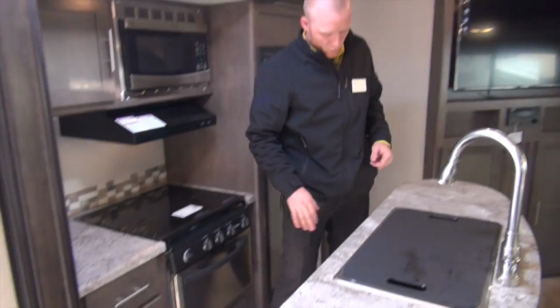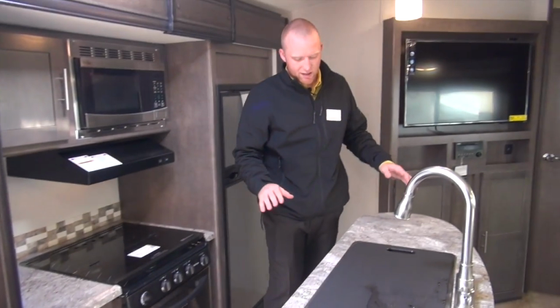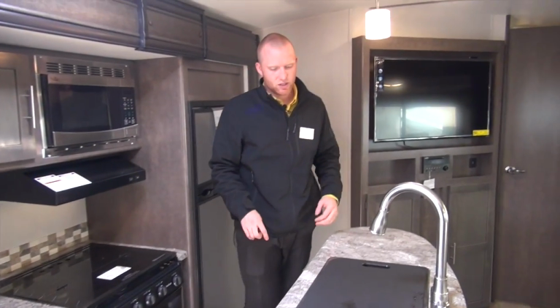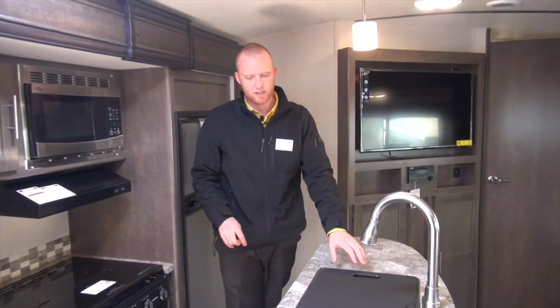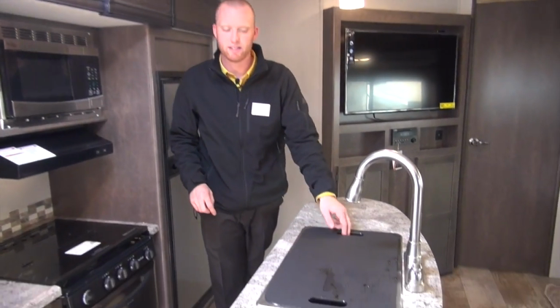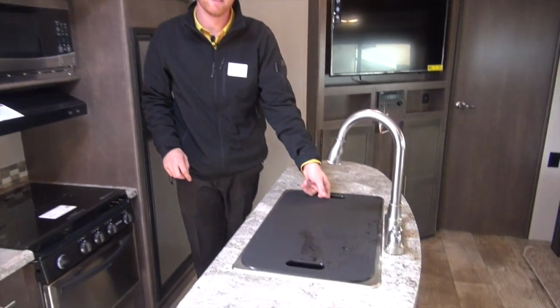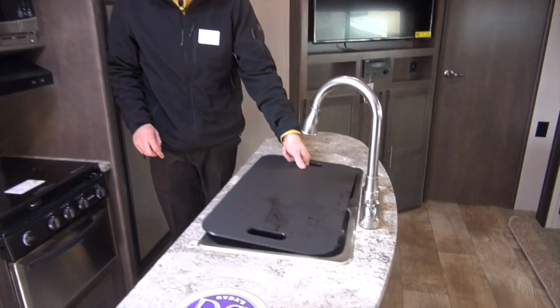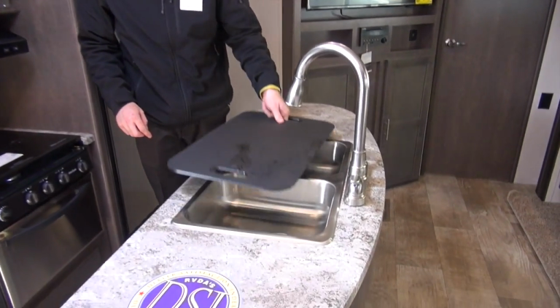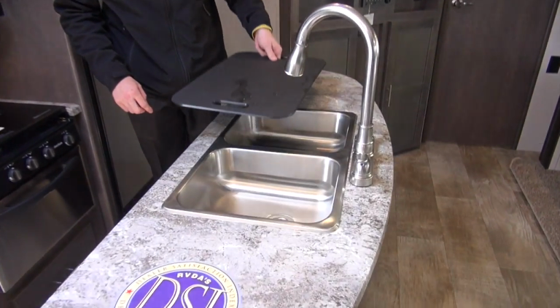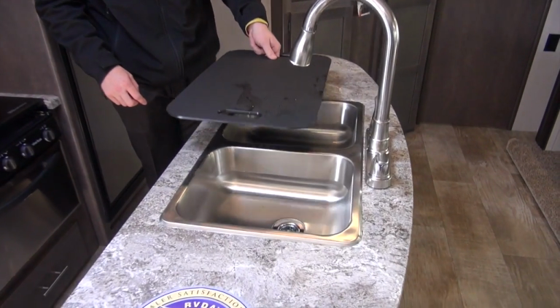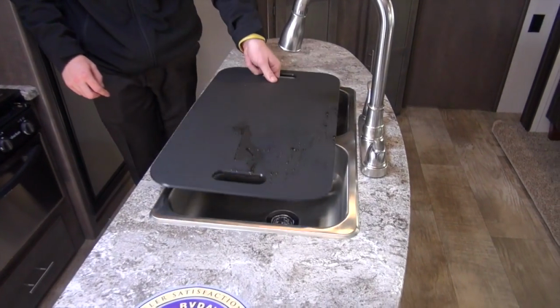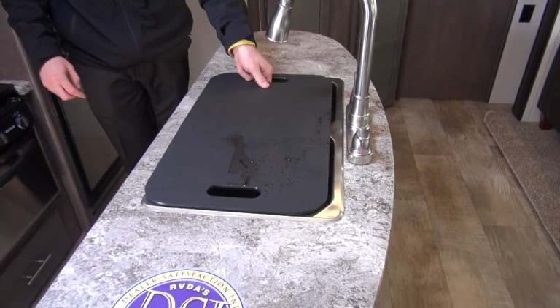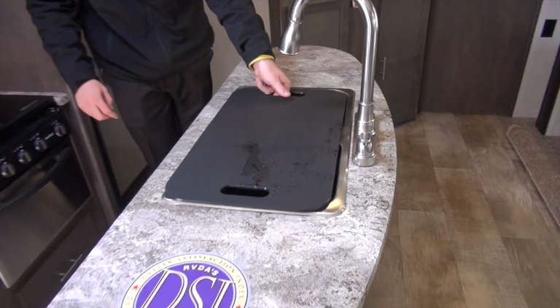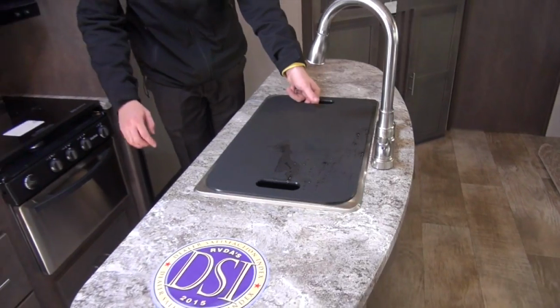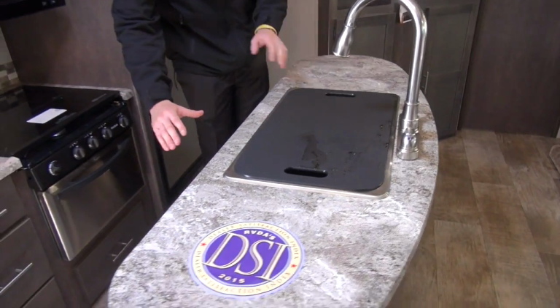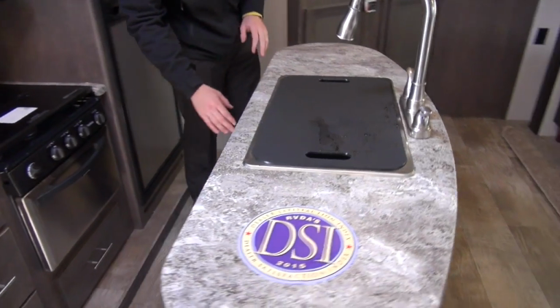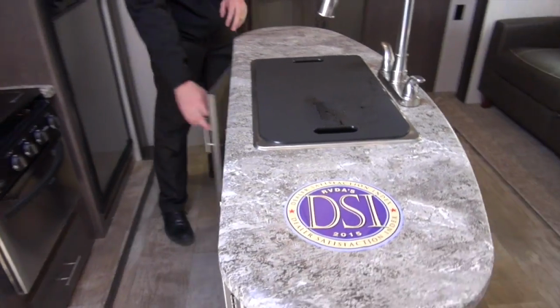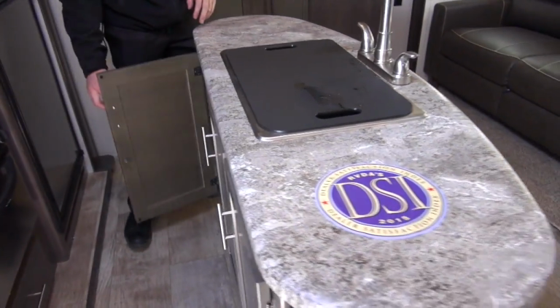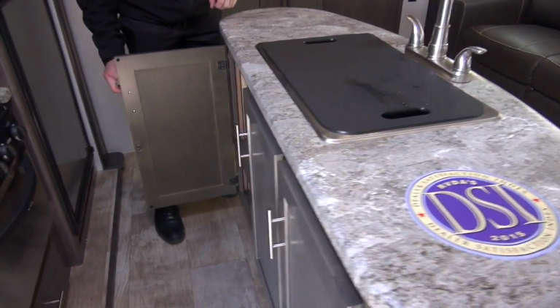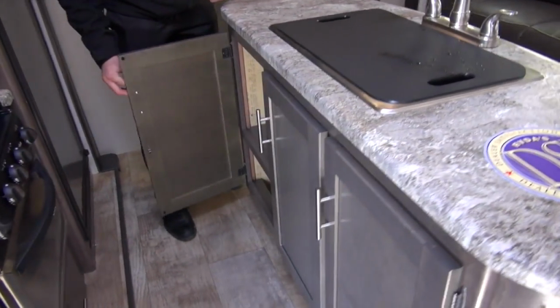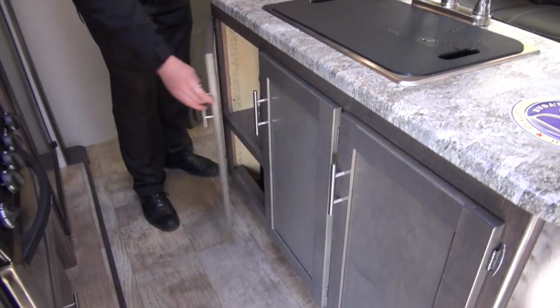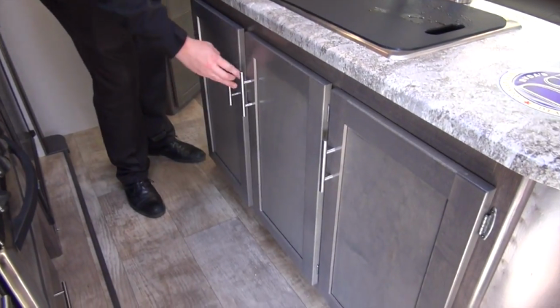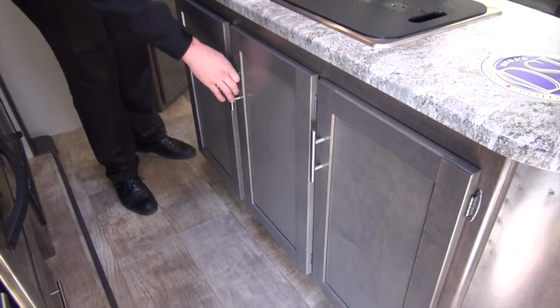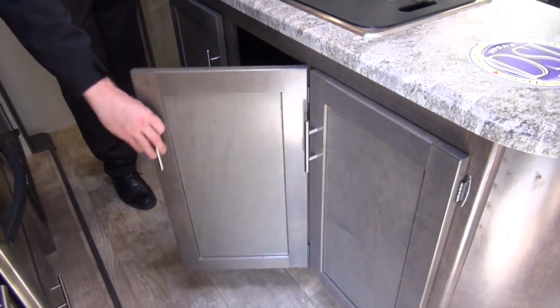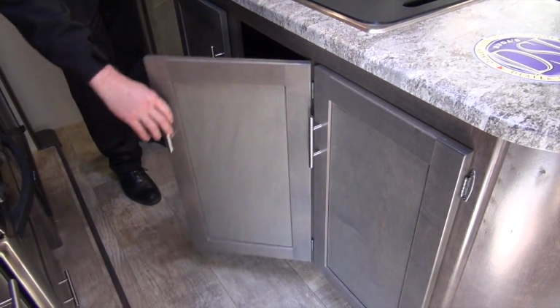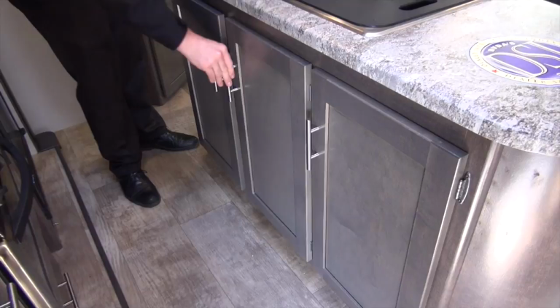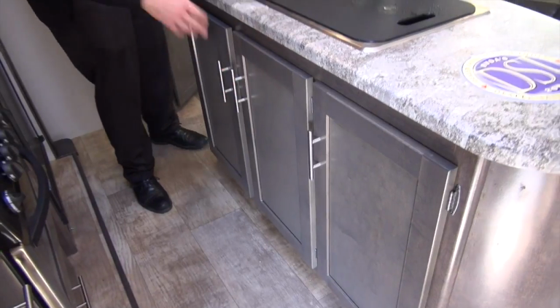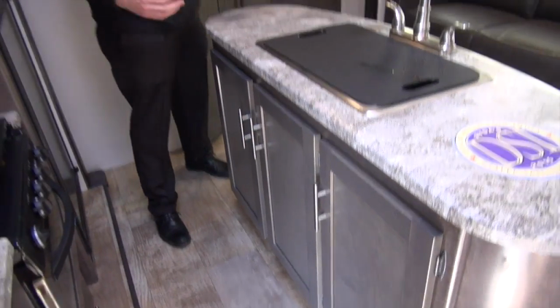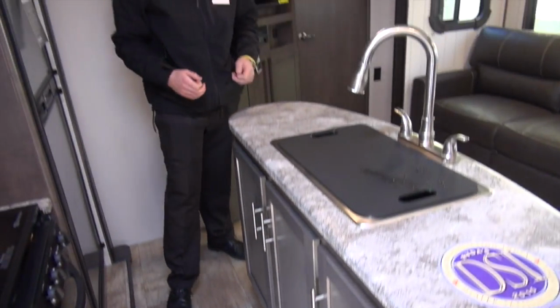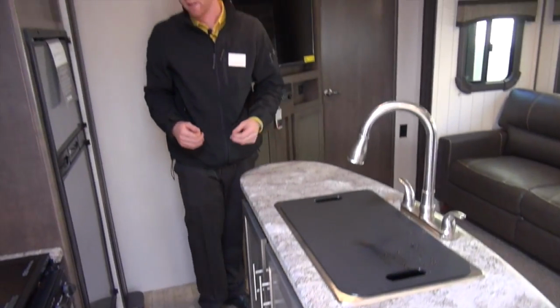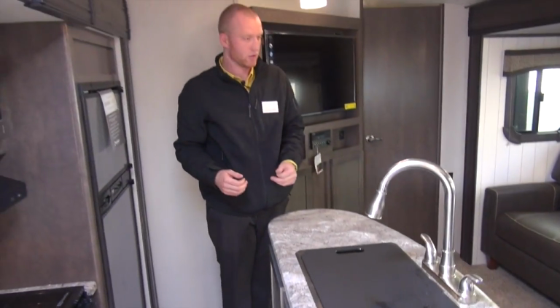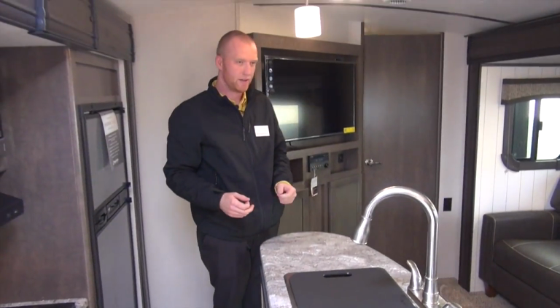With the island kitchen, what's nice is you get a stainless steel sink in it. Also, you're going to get all the extra storage underneath it as well — spots to put pots and pans, plates, or whatever you feel necessary.